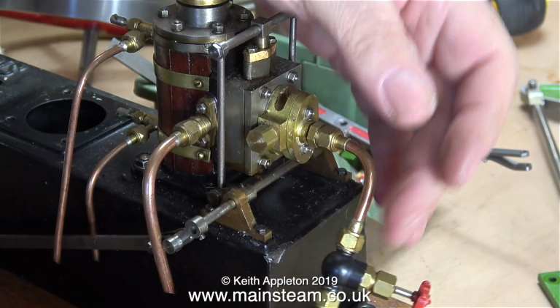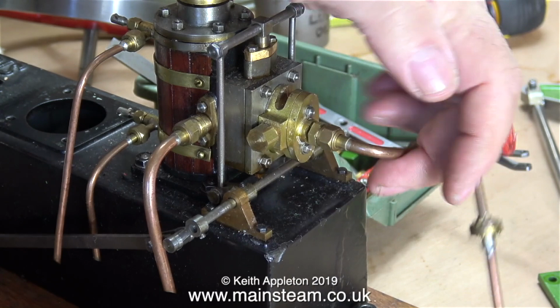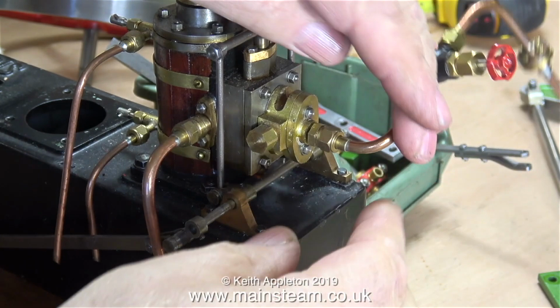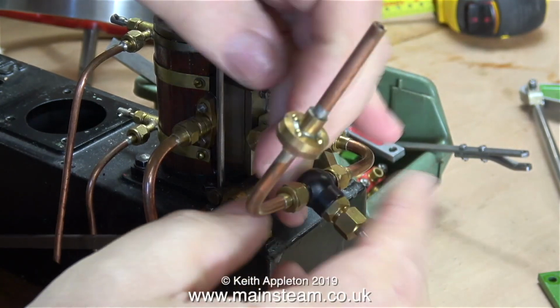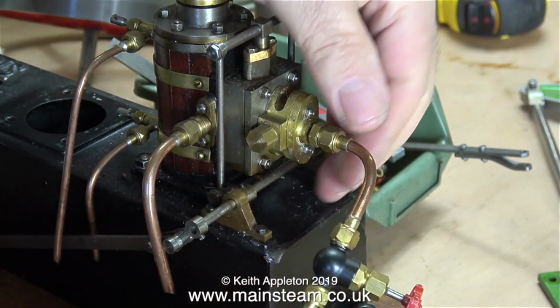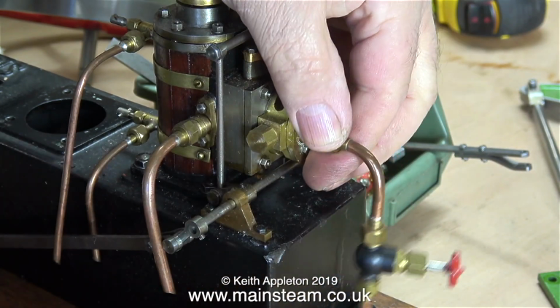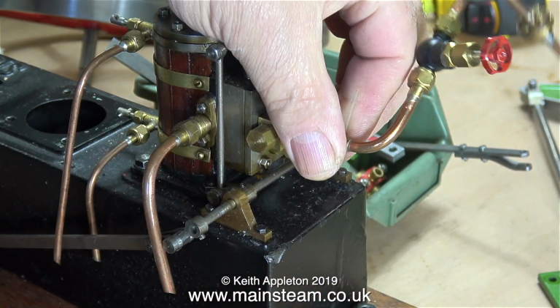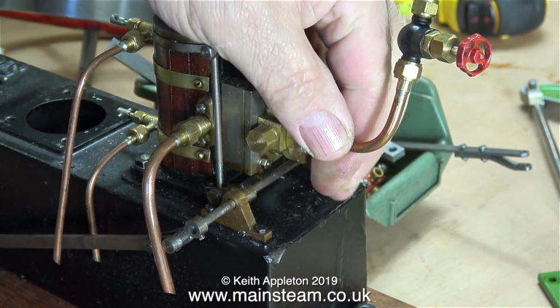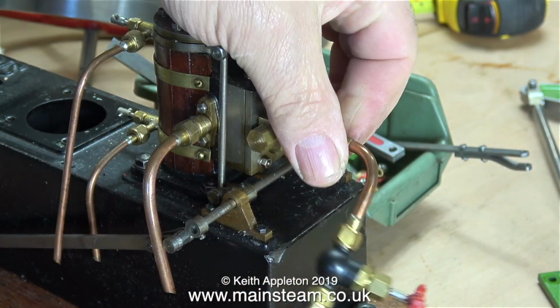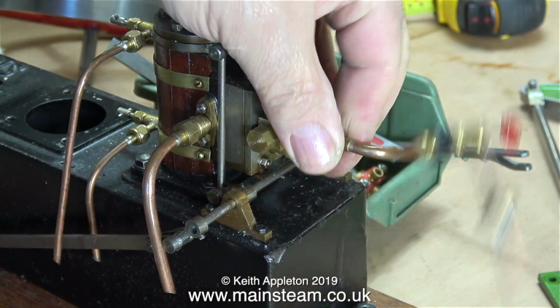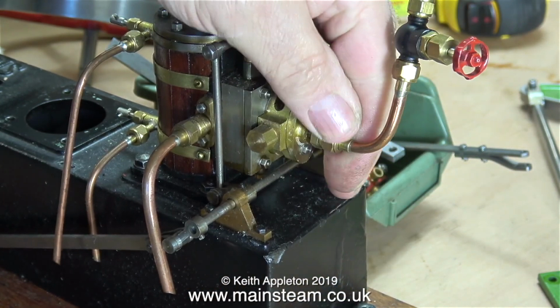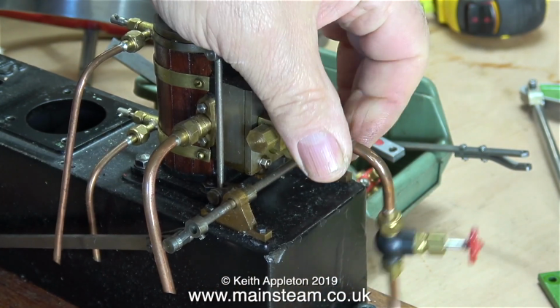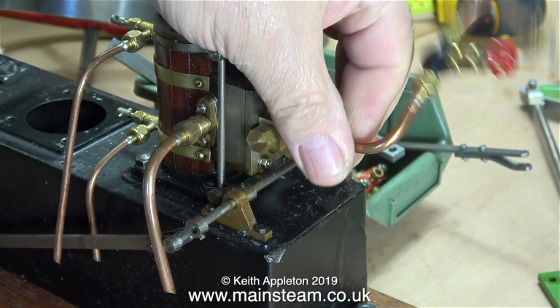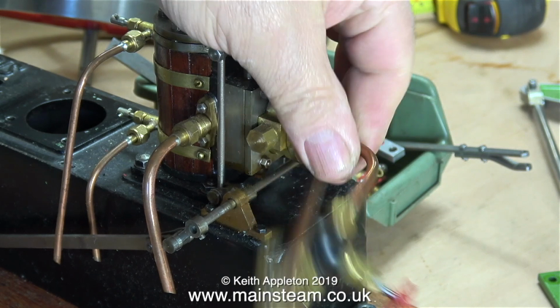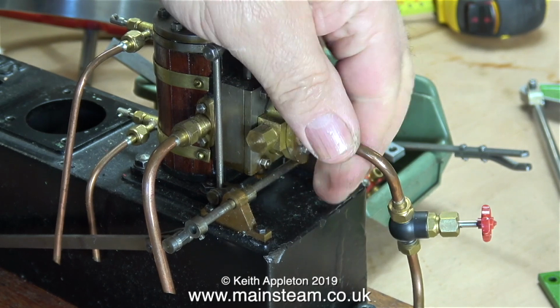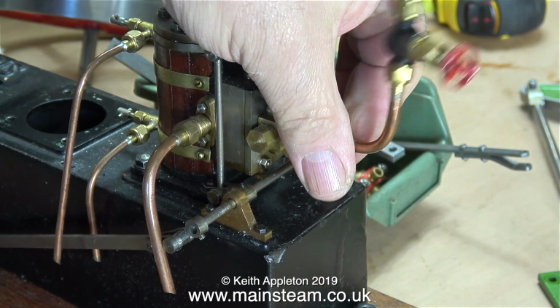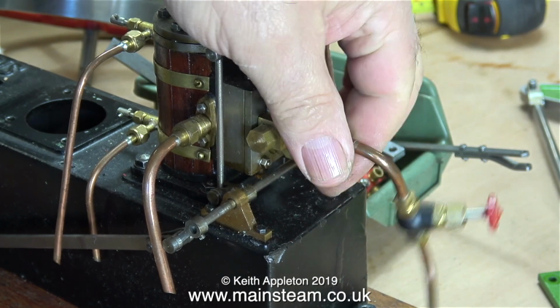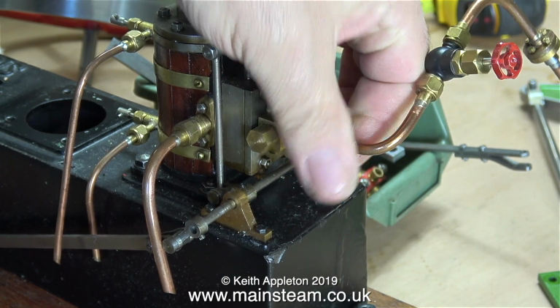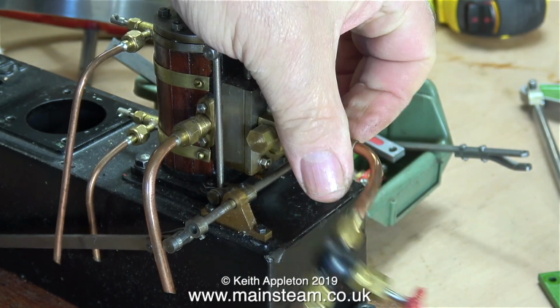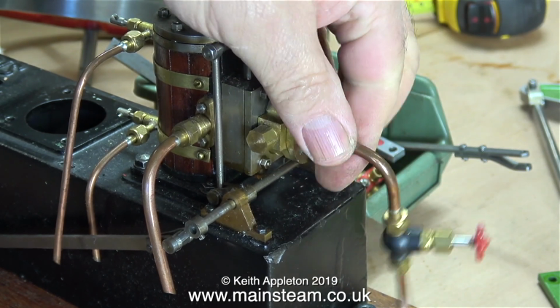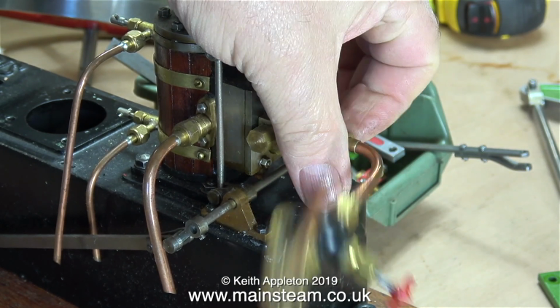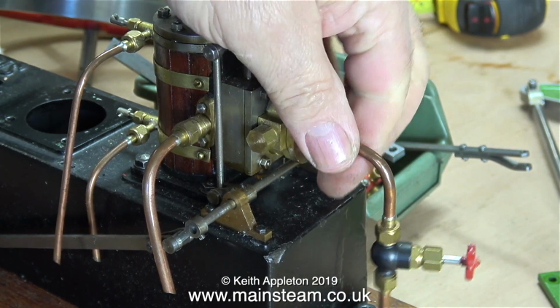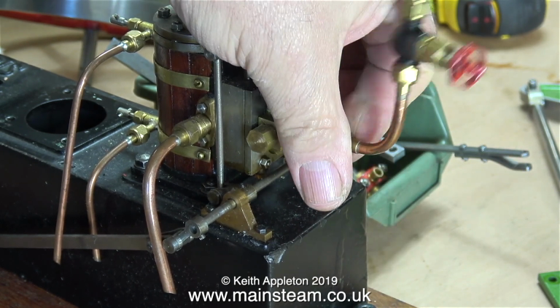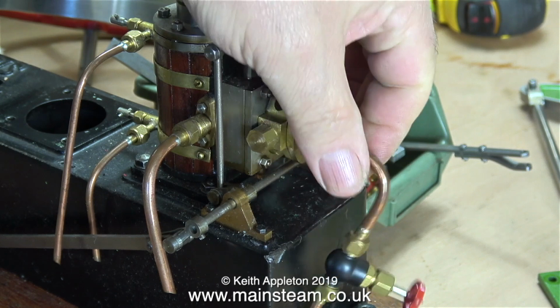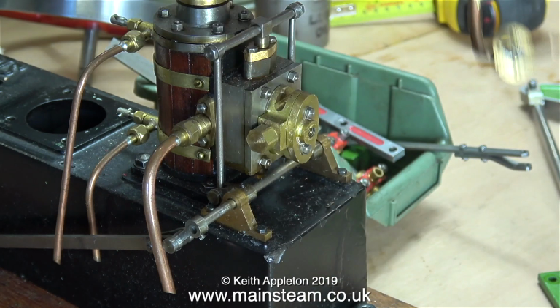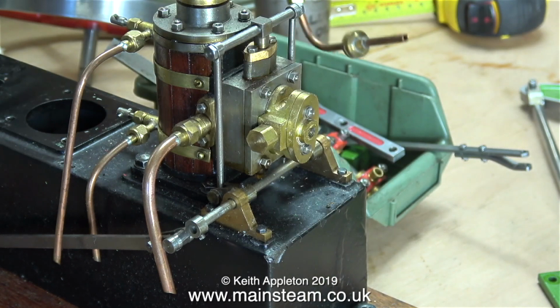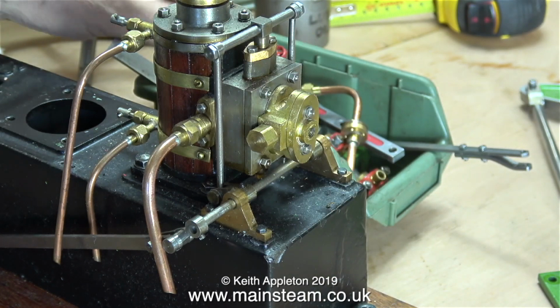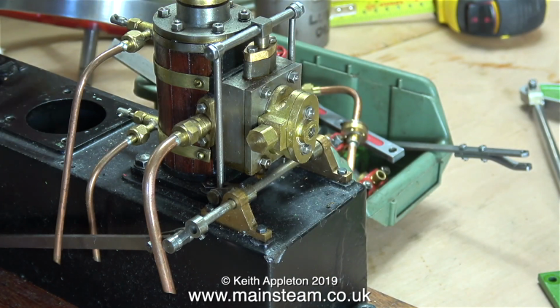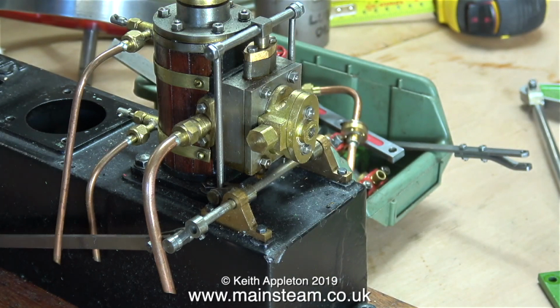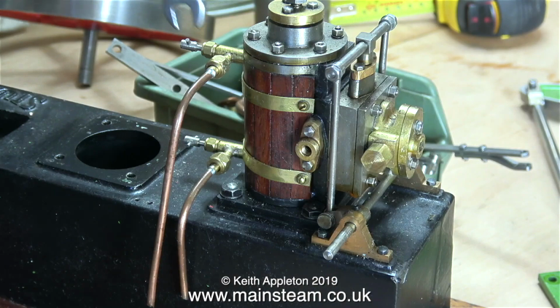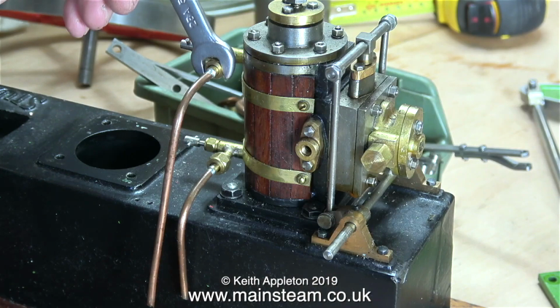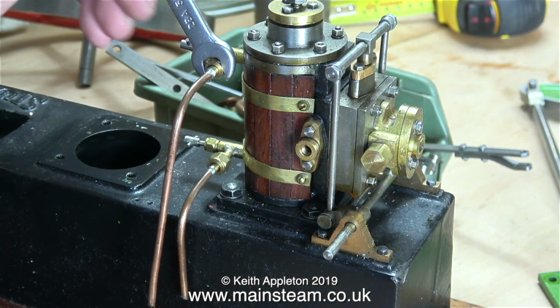Time to remove the pipework. I loosened it with a spanner and then just spun the whole assembly off. It came off quite easily, and in a similar way I removed the drain cock pipes and the exhaust pipe.